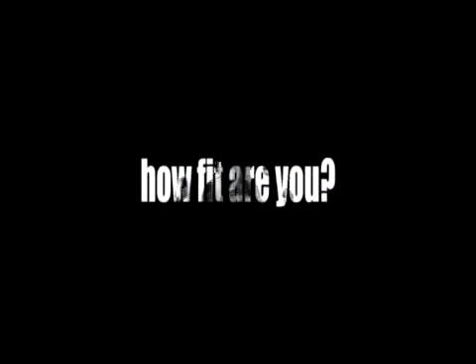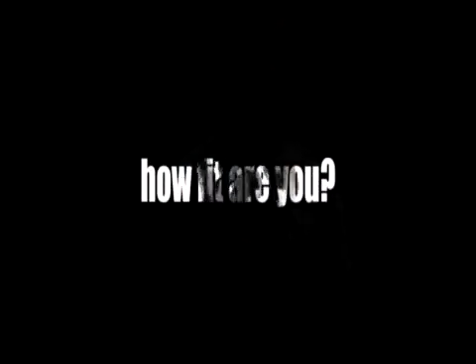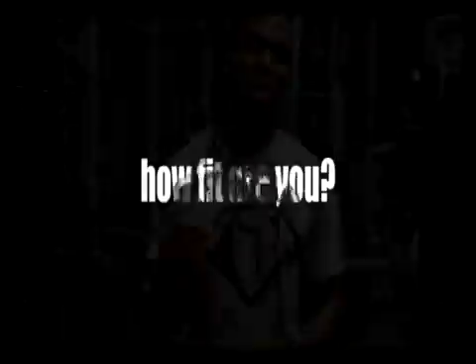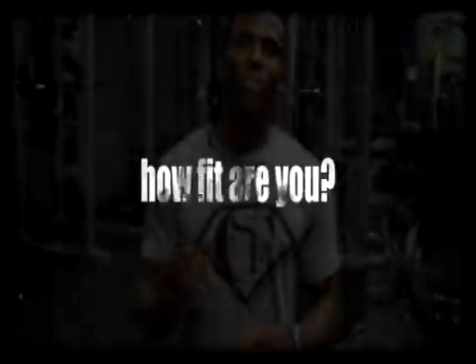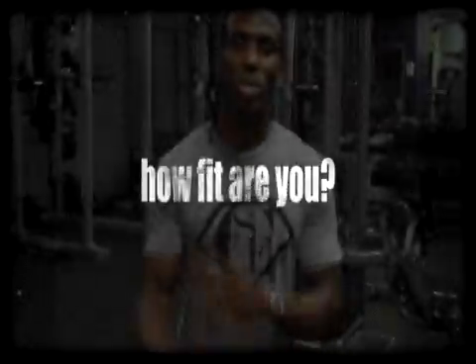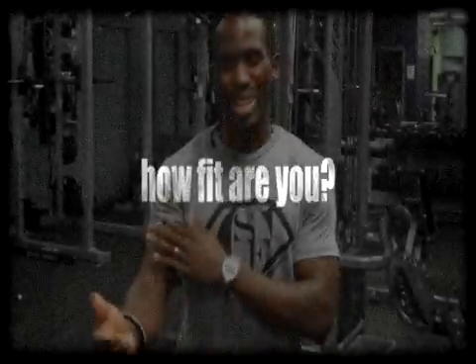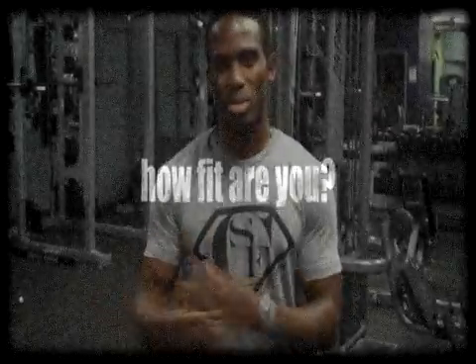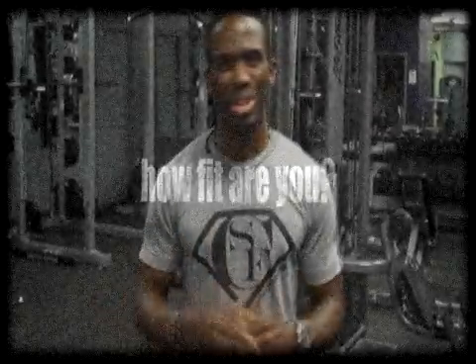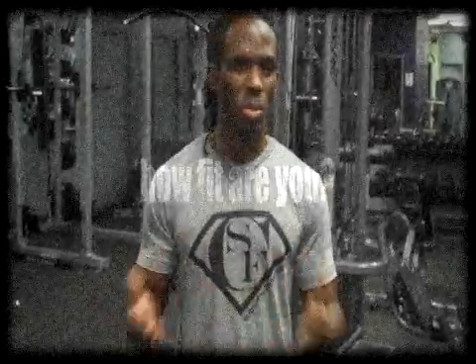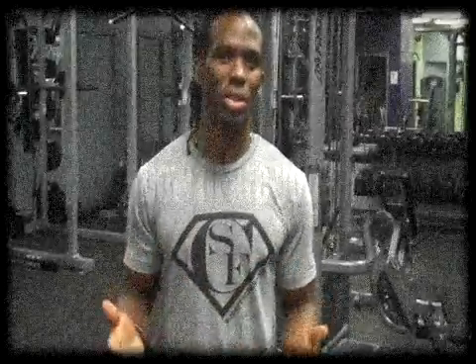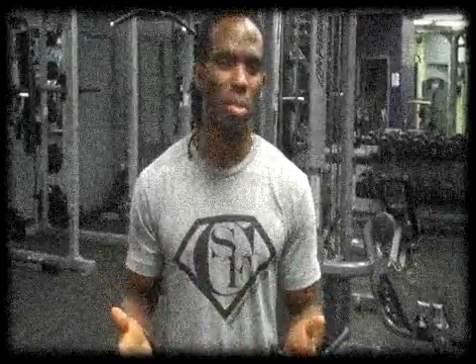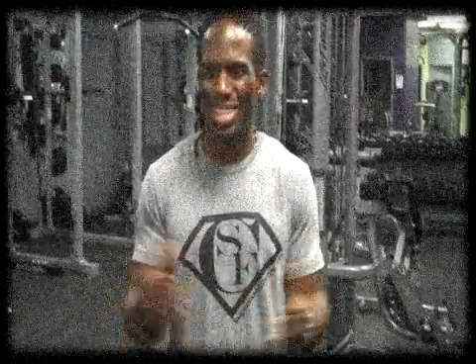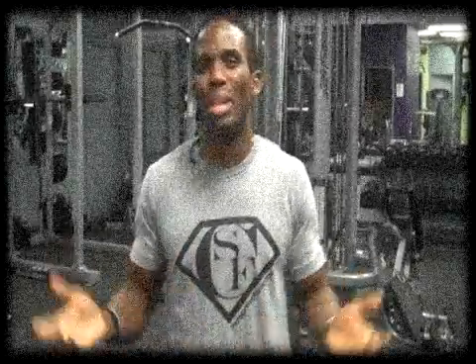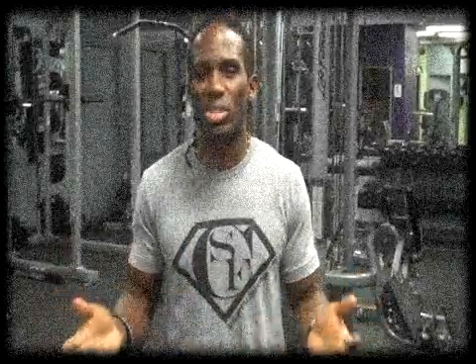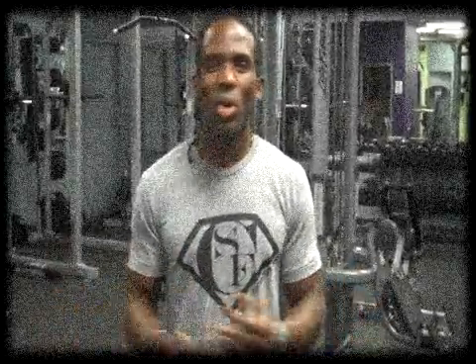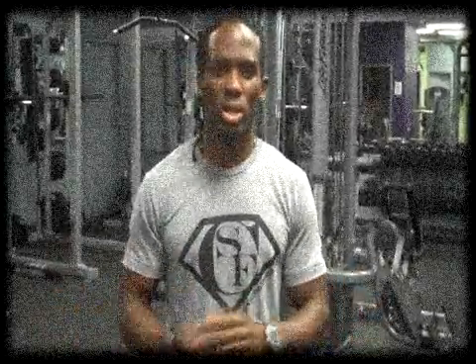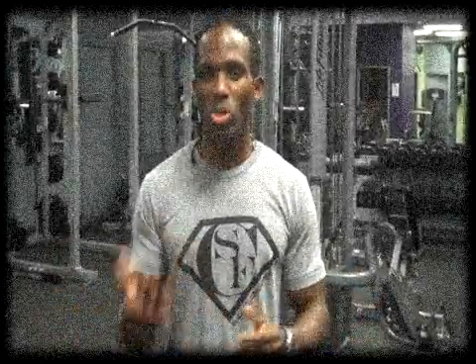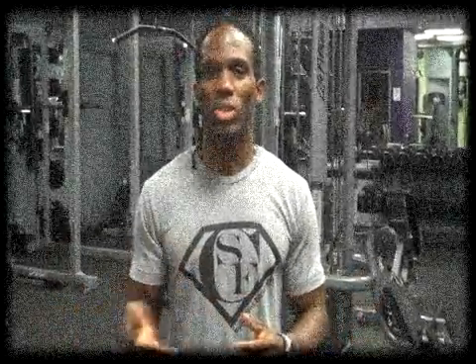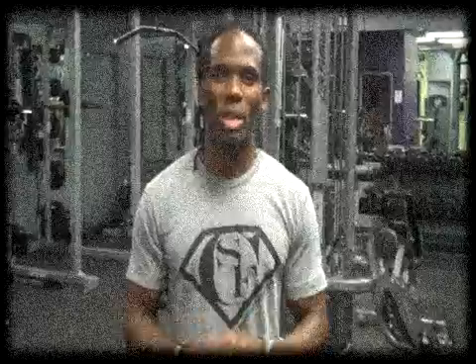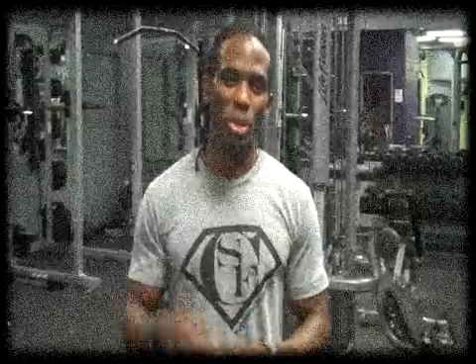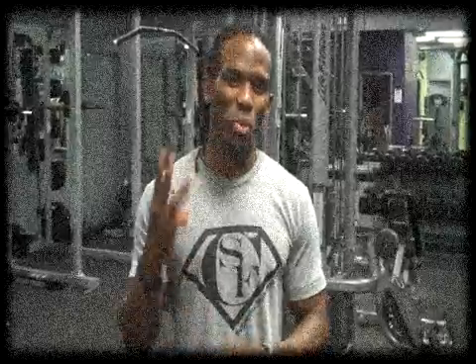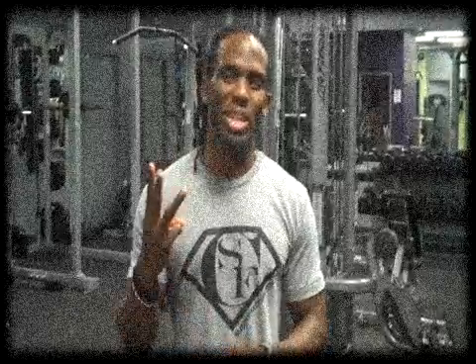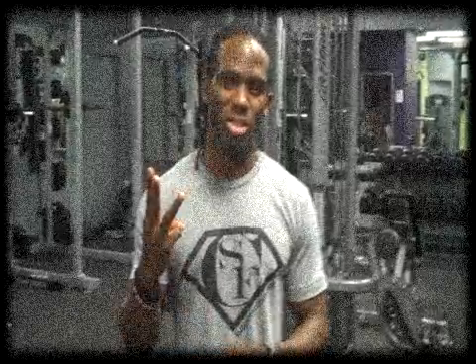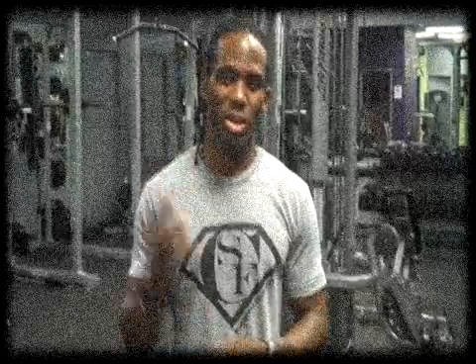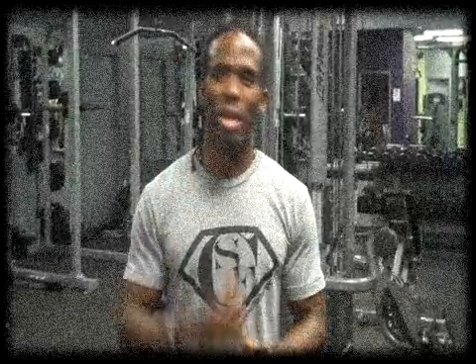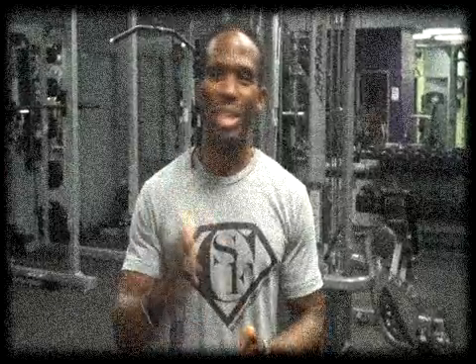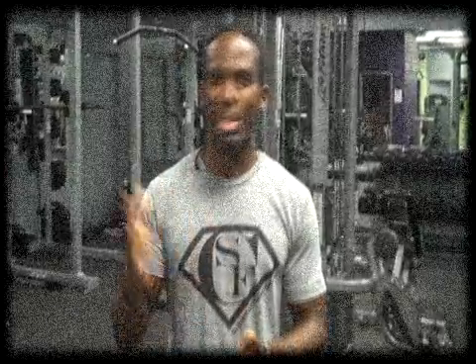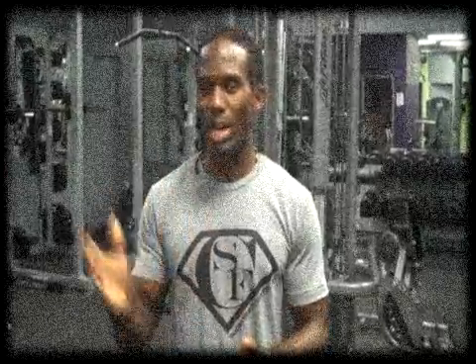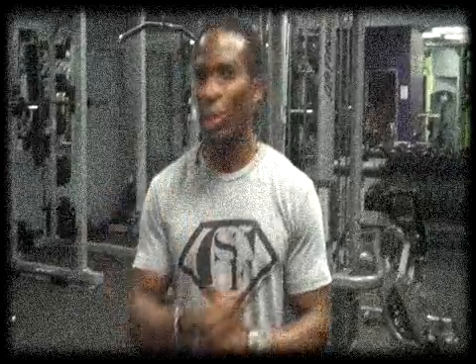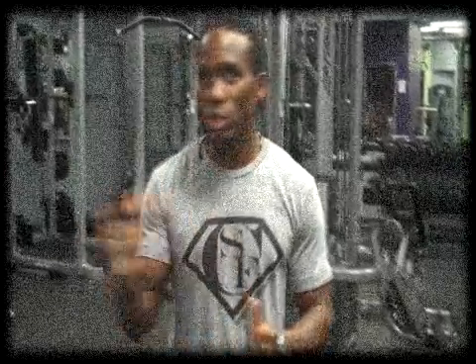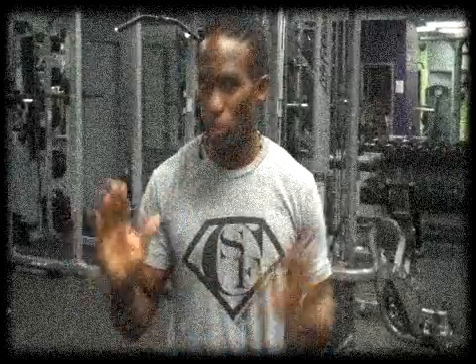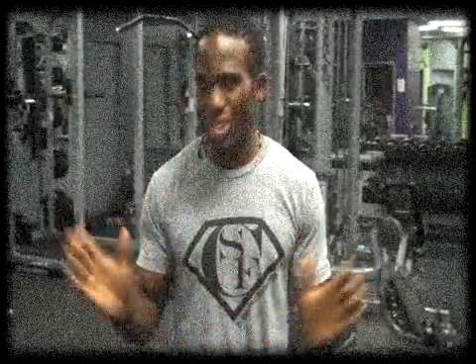Today we're going to focus on biceps — I'm going to simply call this a bicep blast. We're going to superset, so that means you're going to be doing three sets back to back to back, right after each other, no rest.